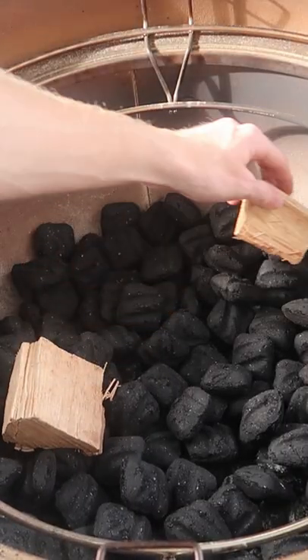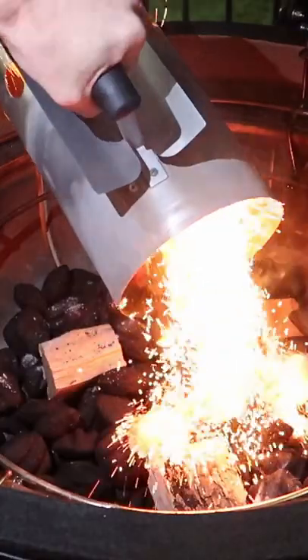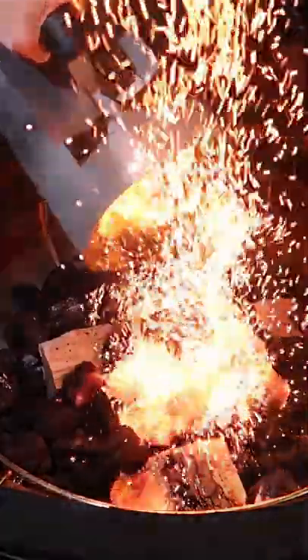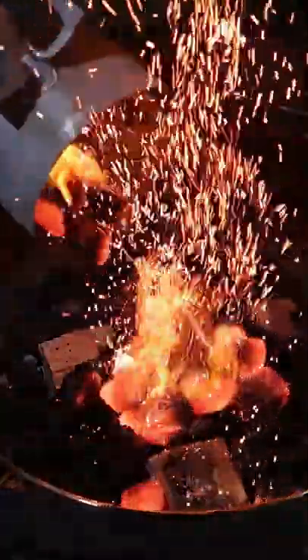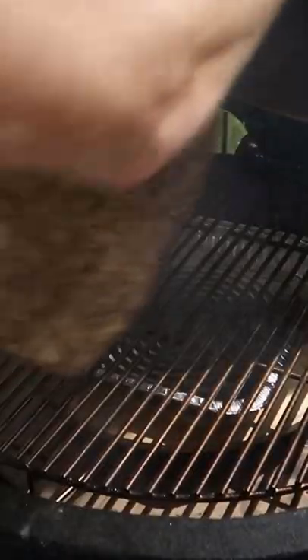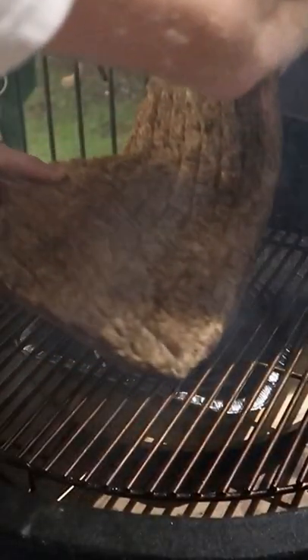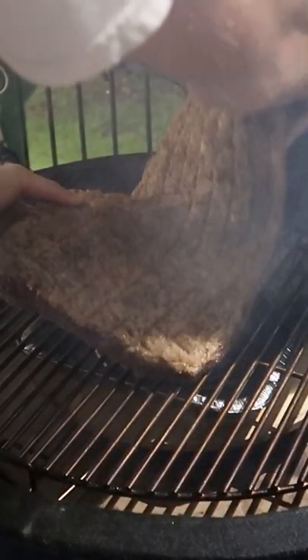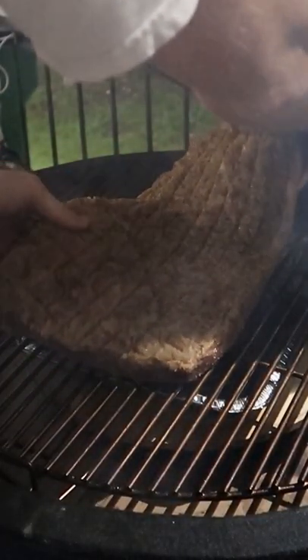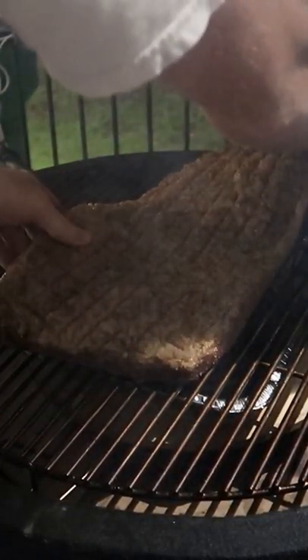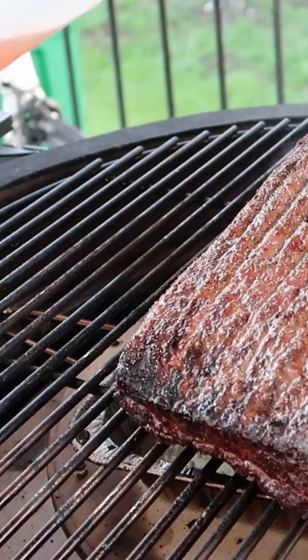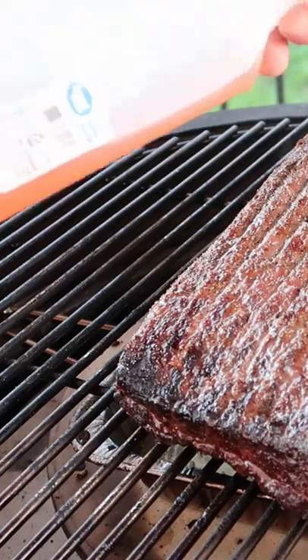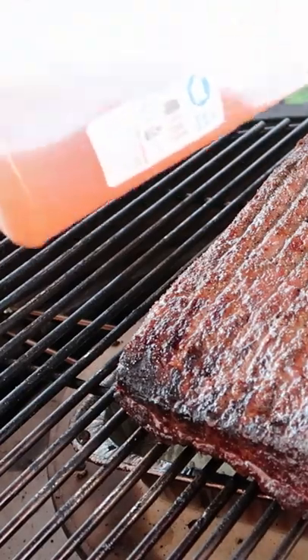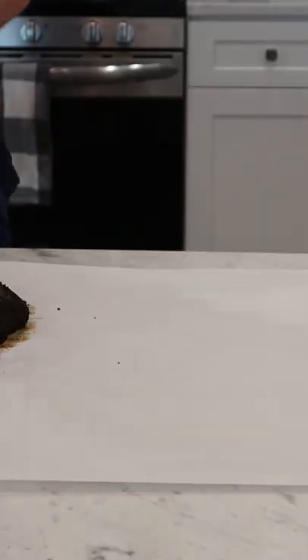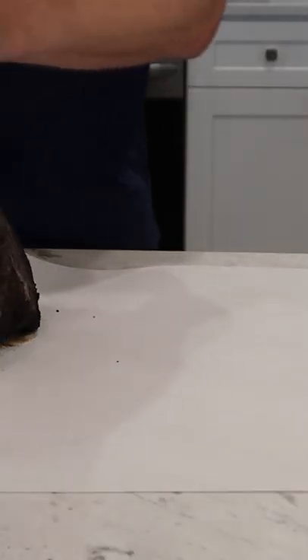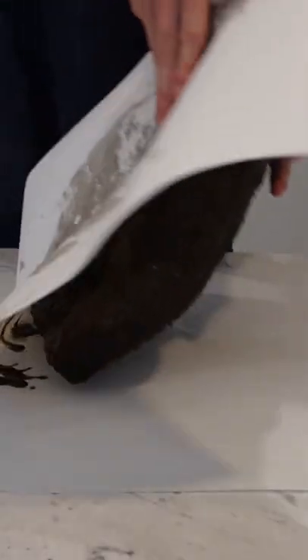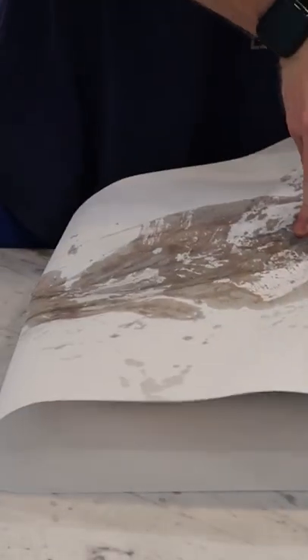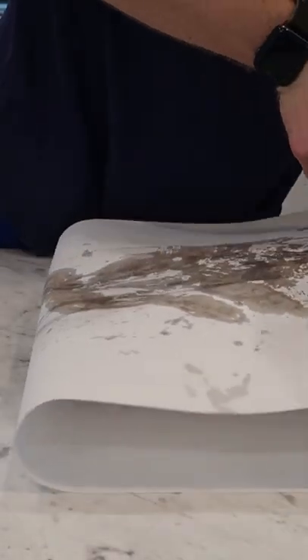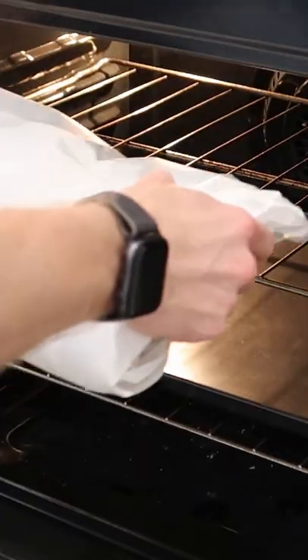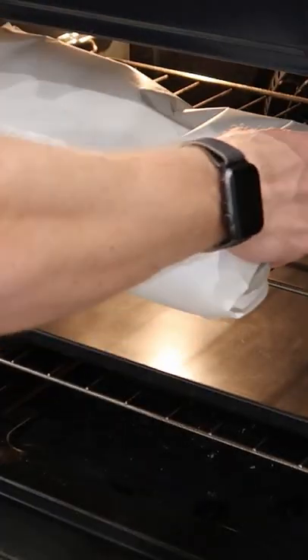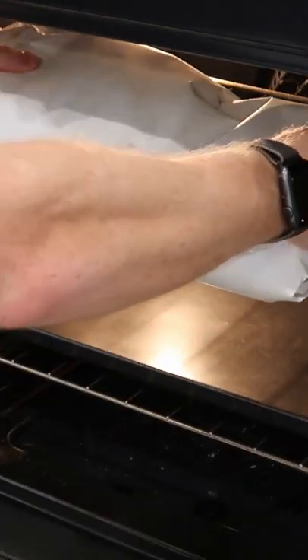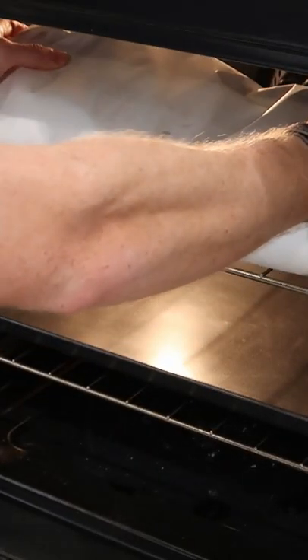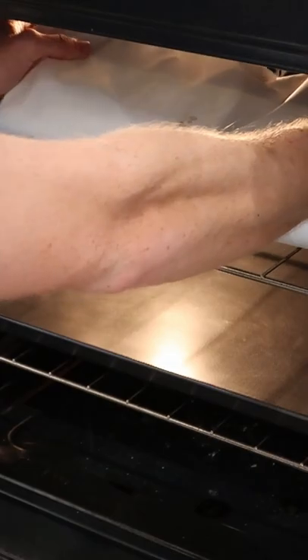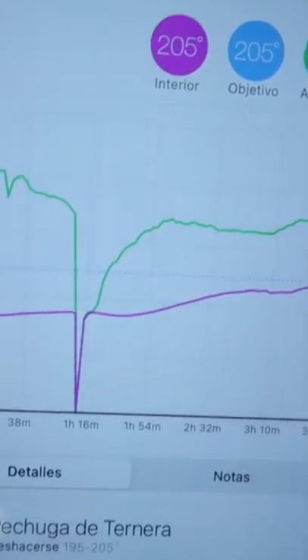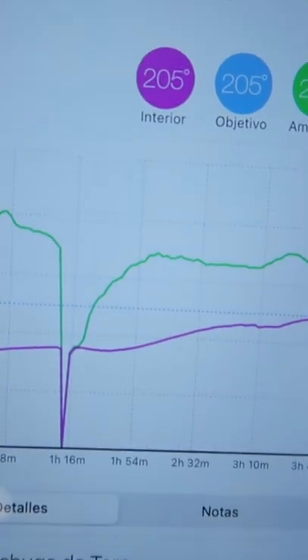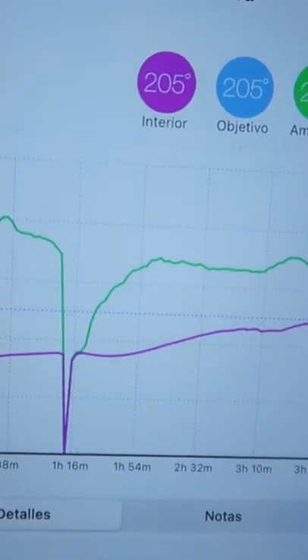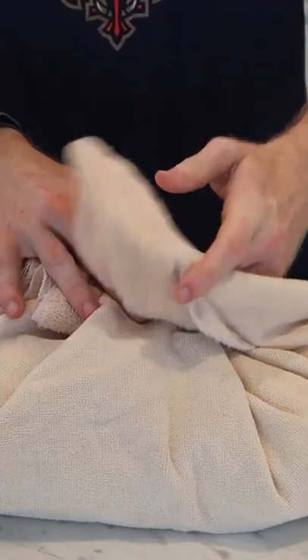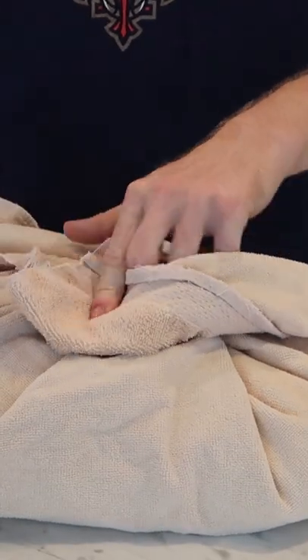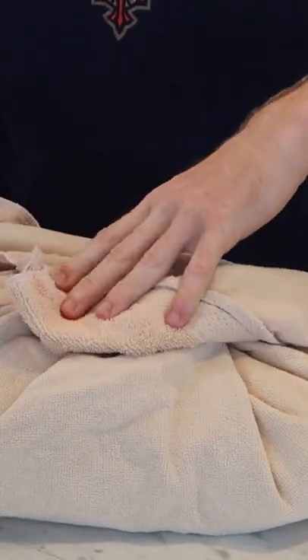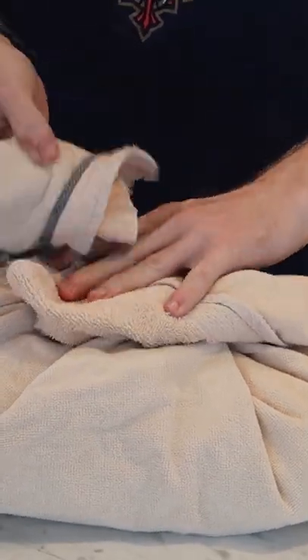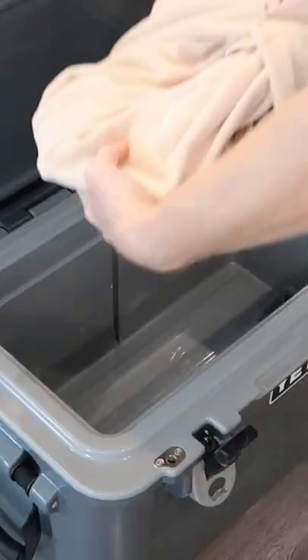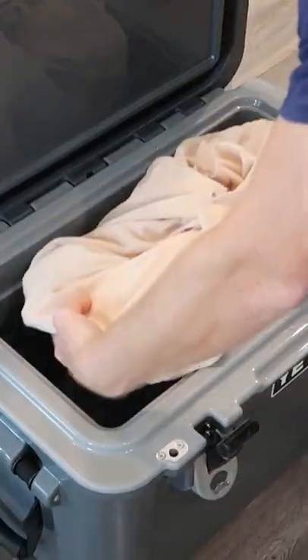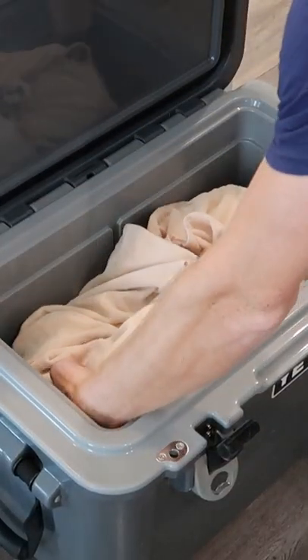I woke up at 4am and started to smoke it over some hot coals and hickory wood. I smoked it until it reached about 170 degrees internal, then brought it inside and finished it in the oven until it reached about 205 internal. I finished by resting it in a towel and a cooler for a couple of hours.